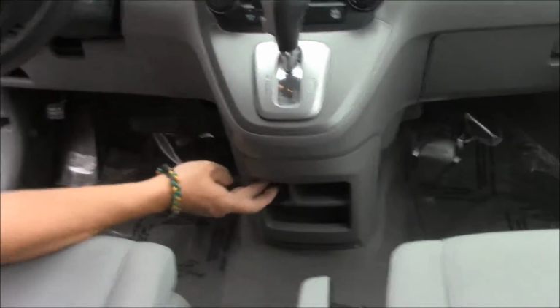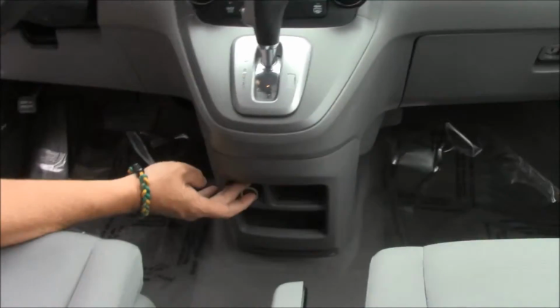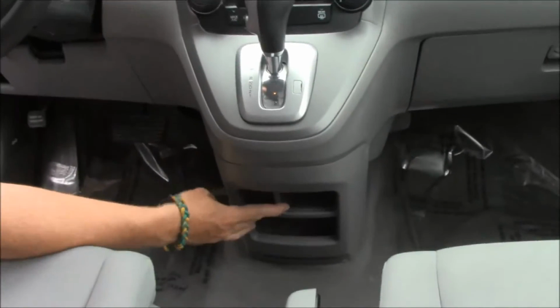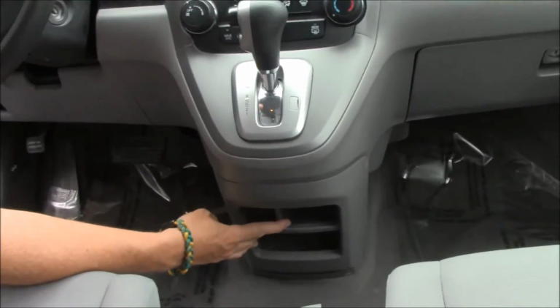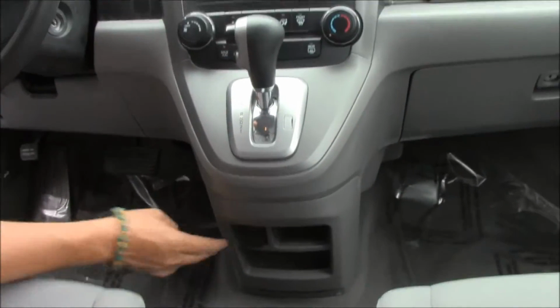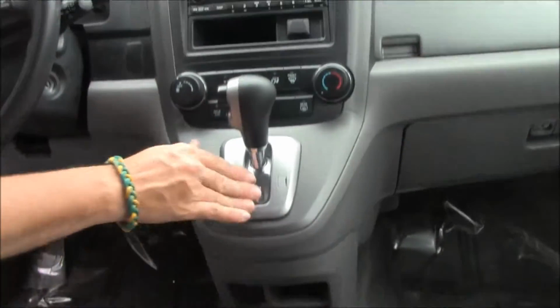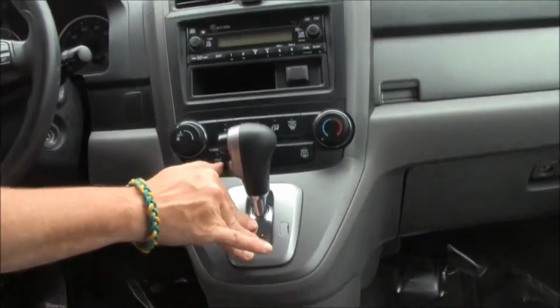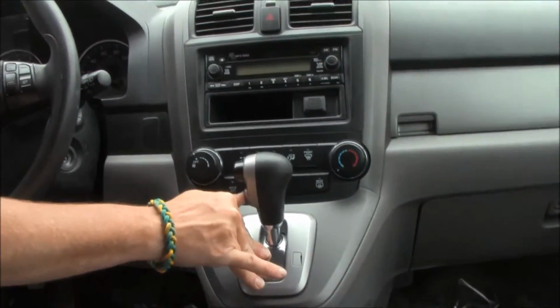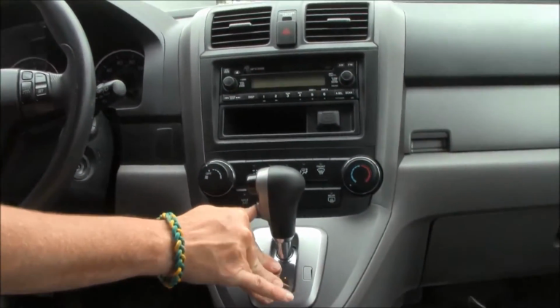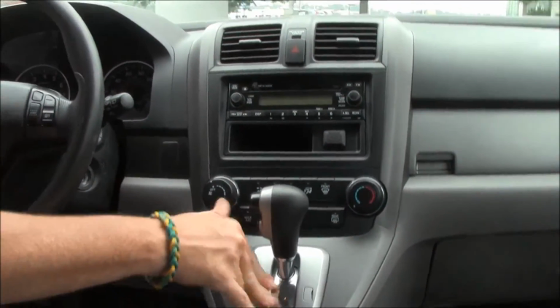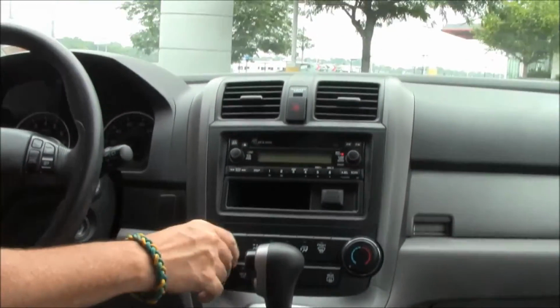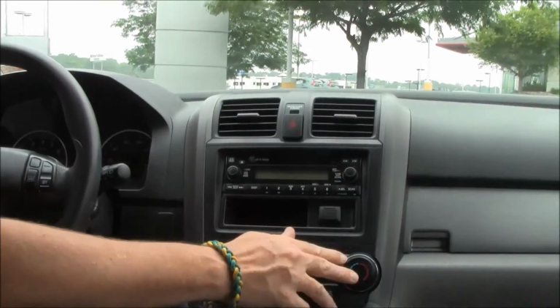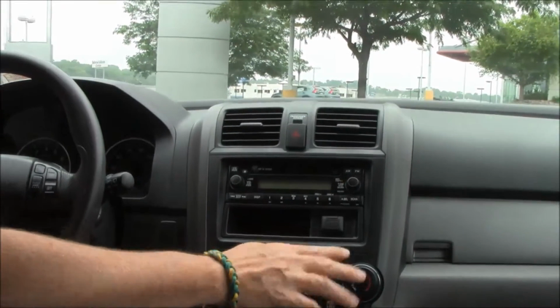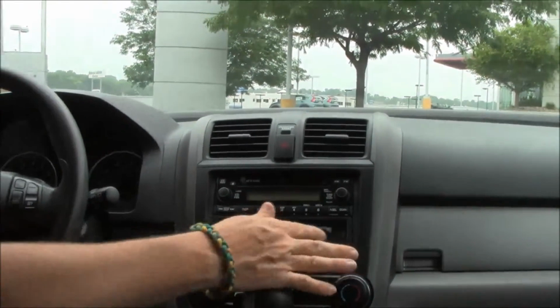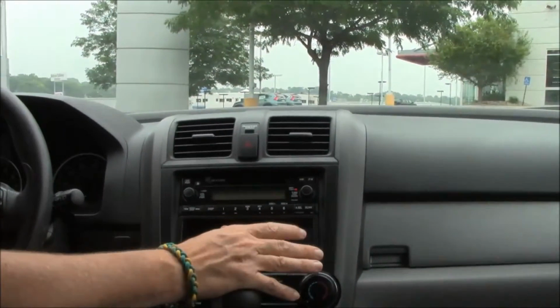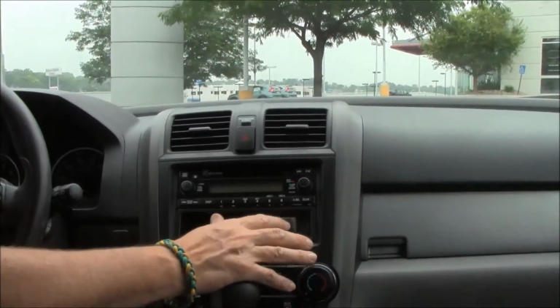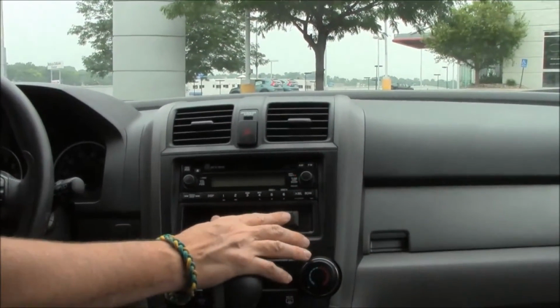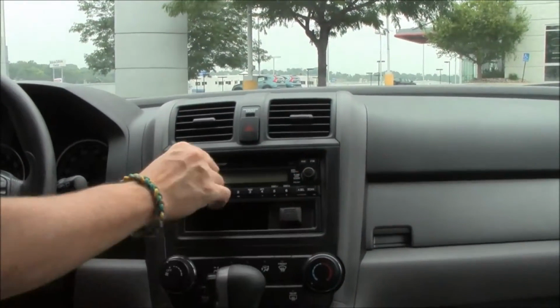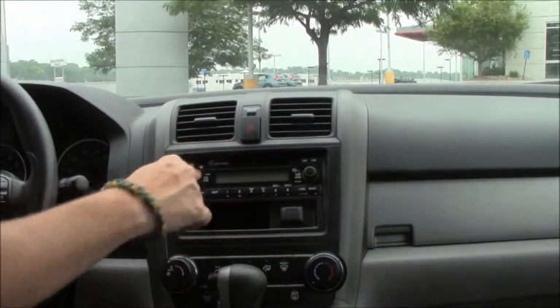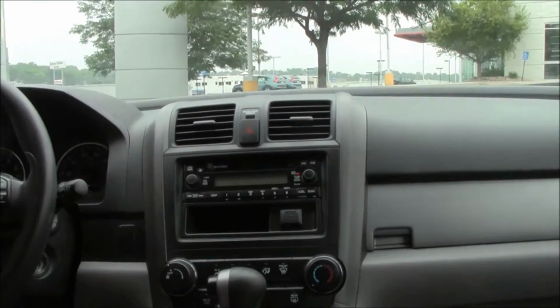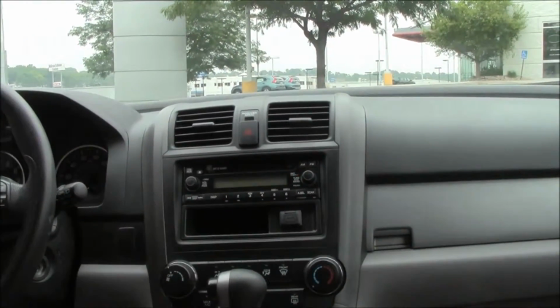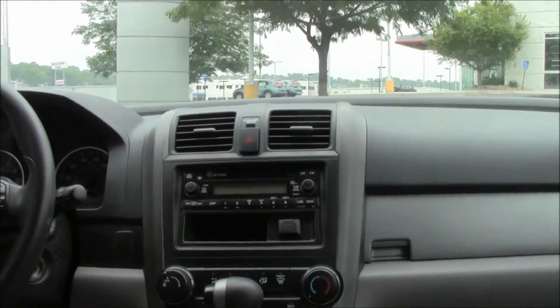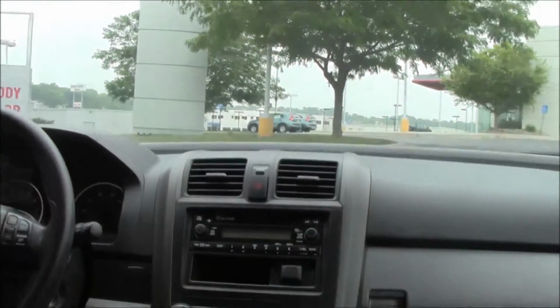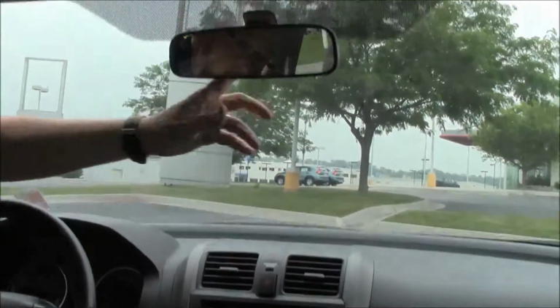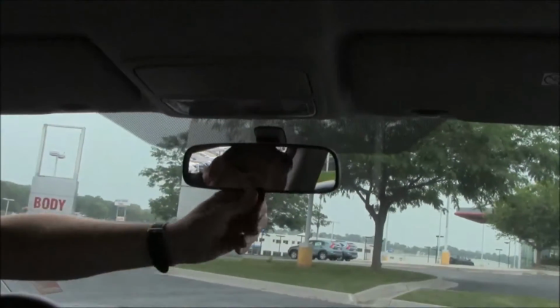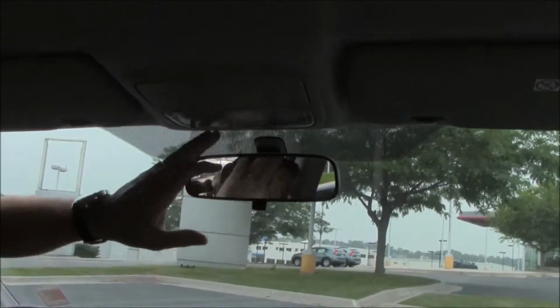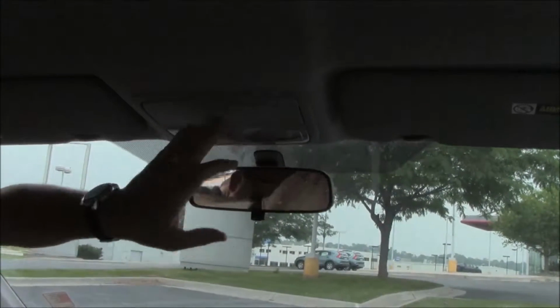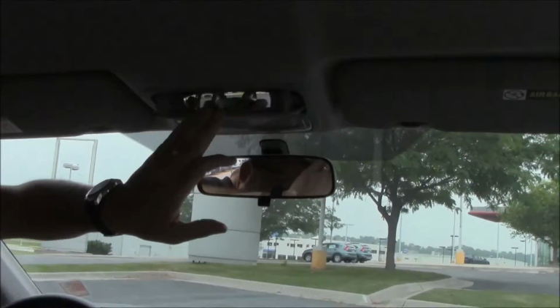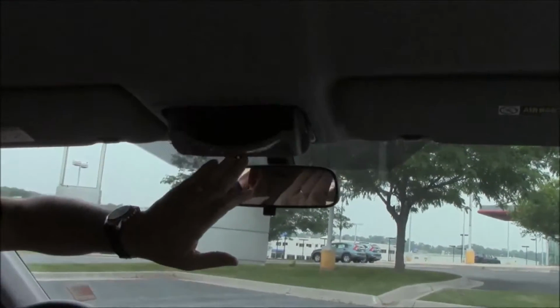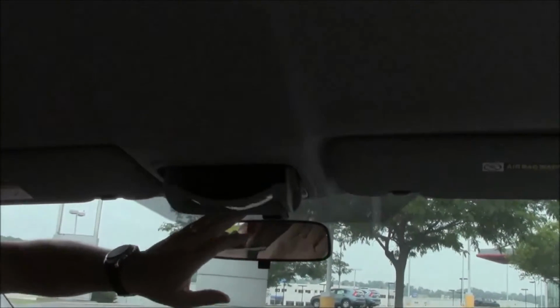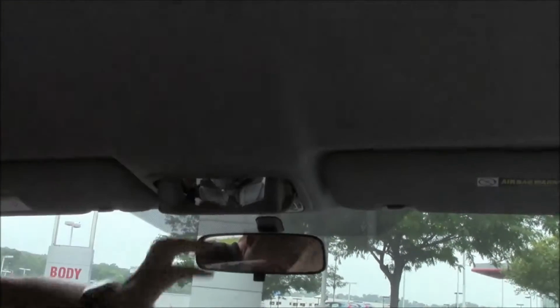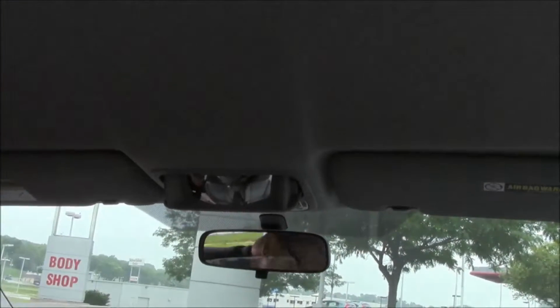Power outlet and storage, automatic transmission with overdrive, heating and air conditioning controls, auxiliary output for your MP3, AM/FM CD player with MP3 option, day-night mirror, map lights and sunglass holder with conversation mirror.